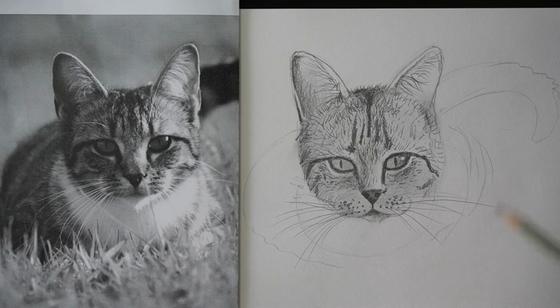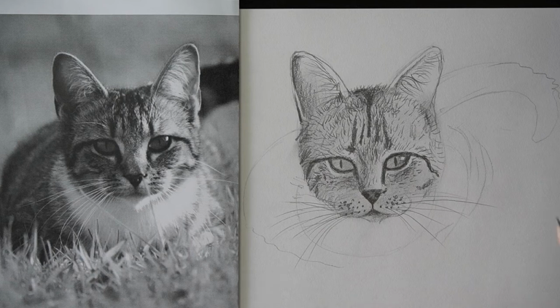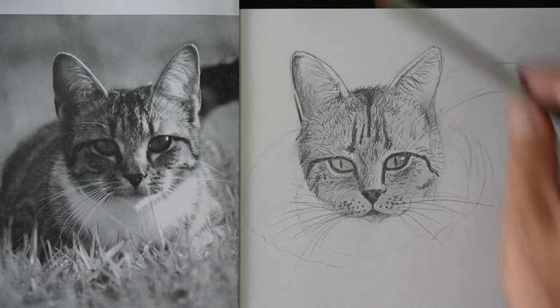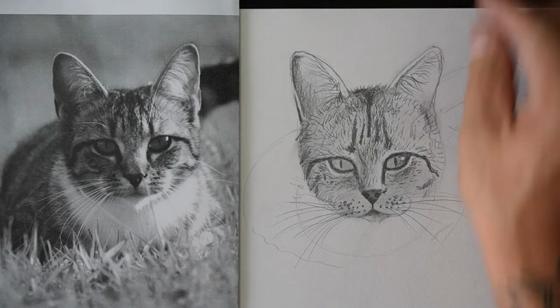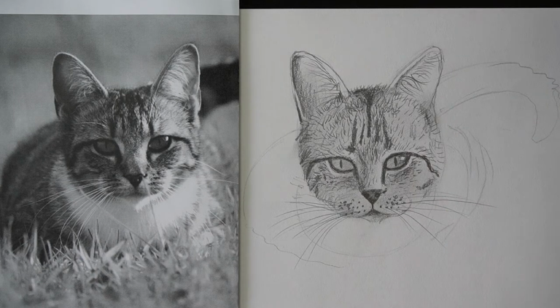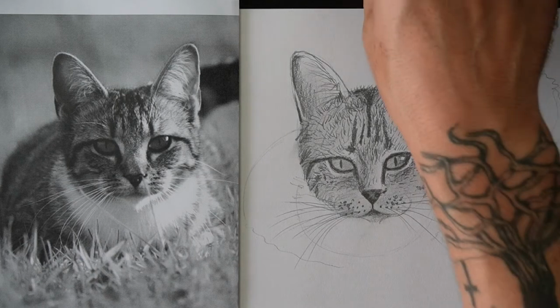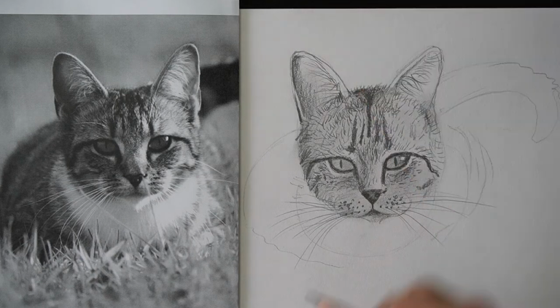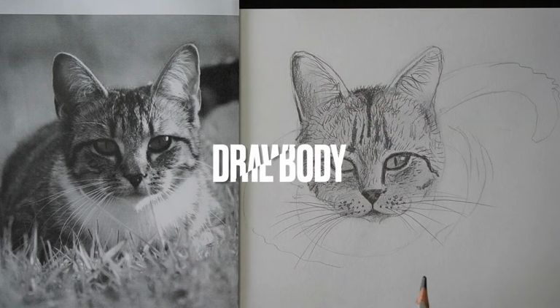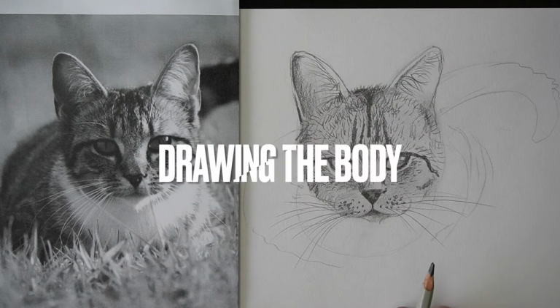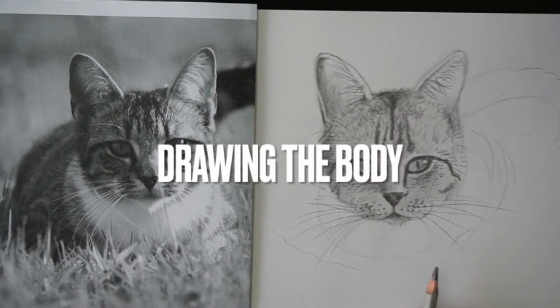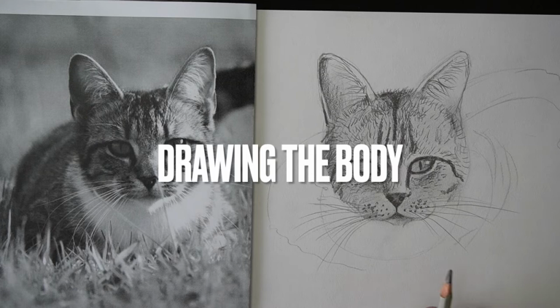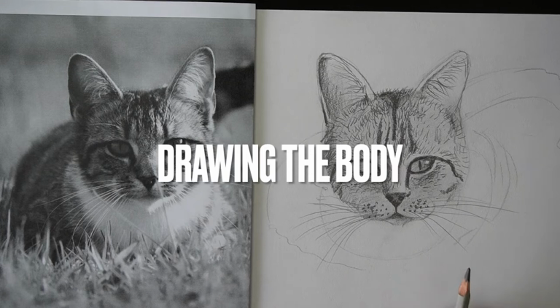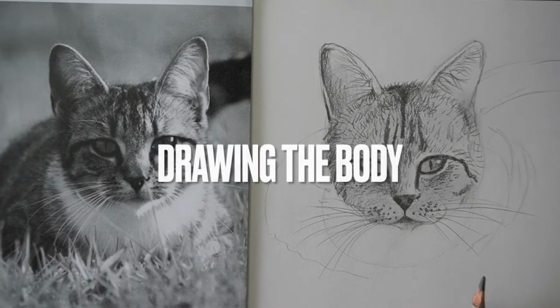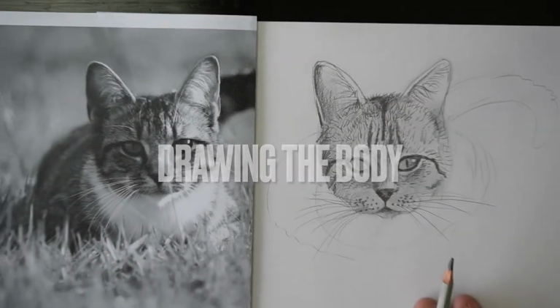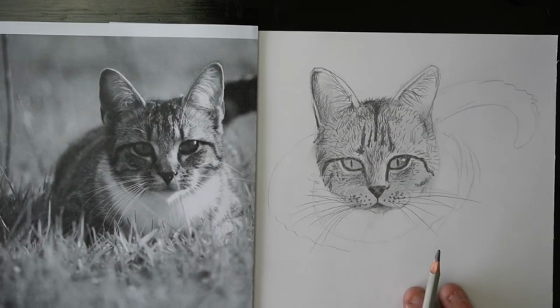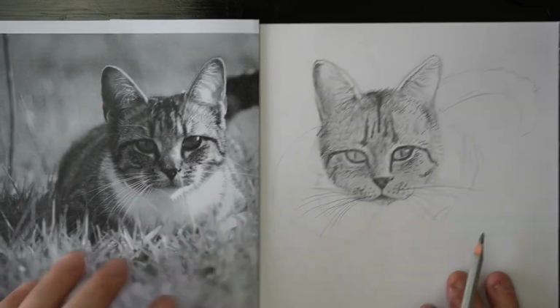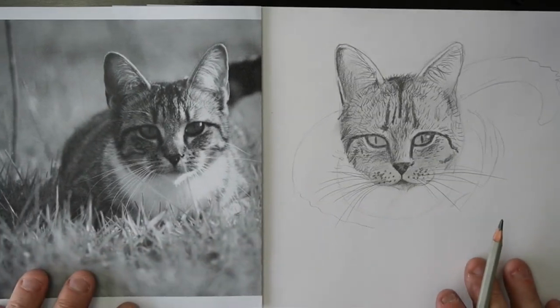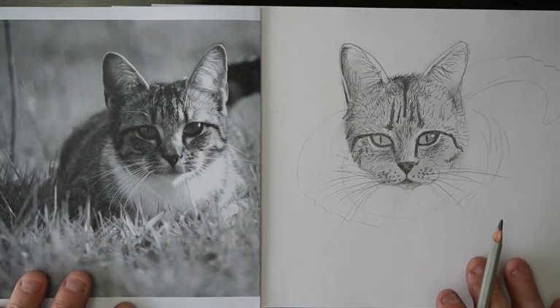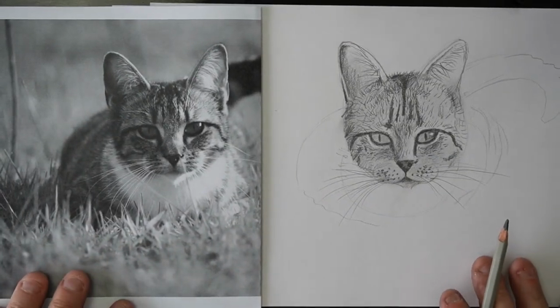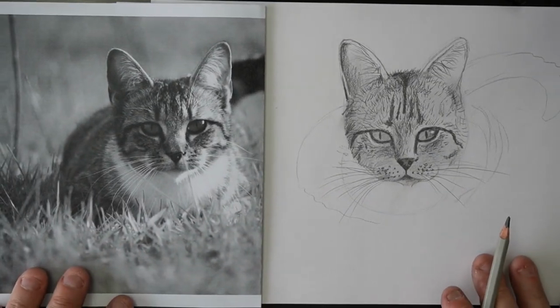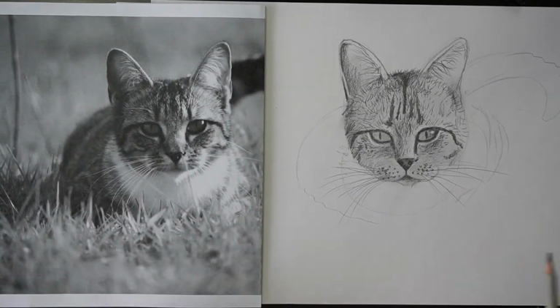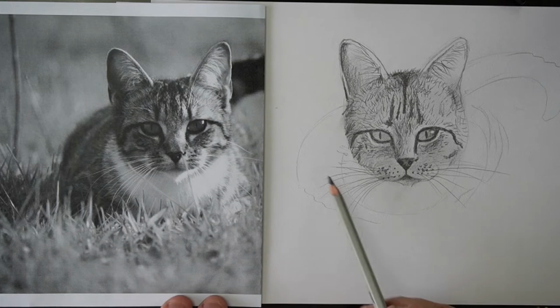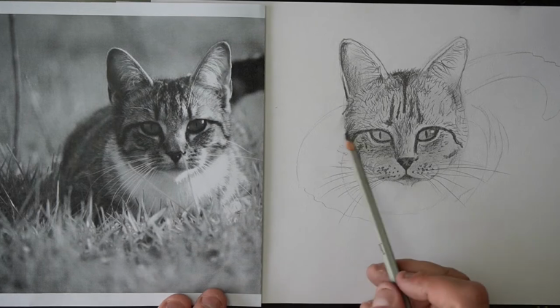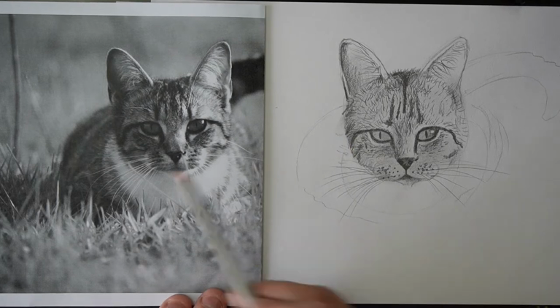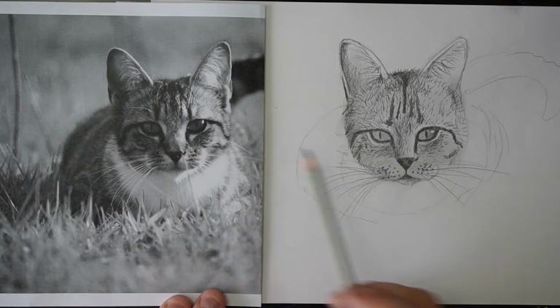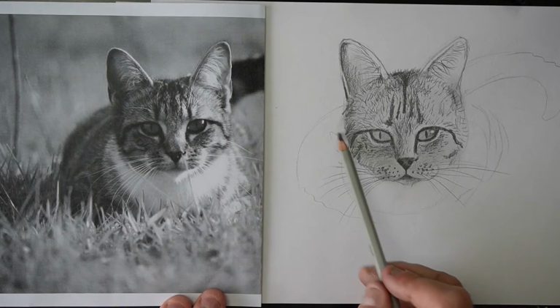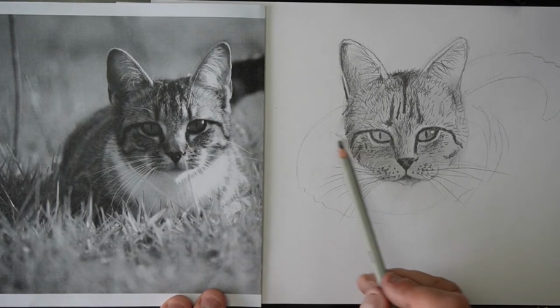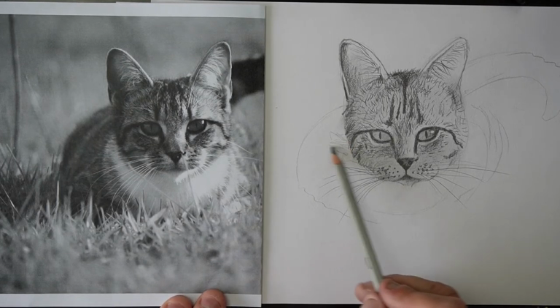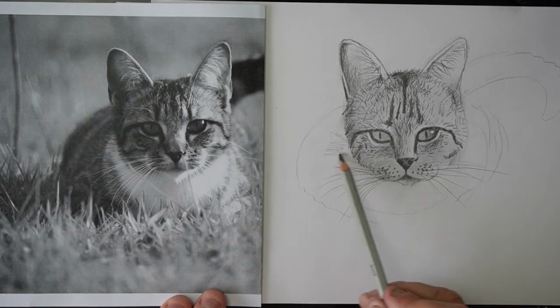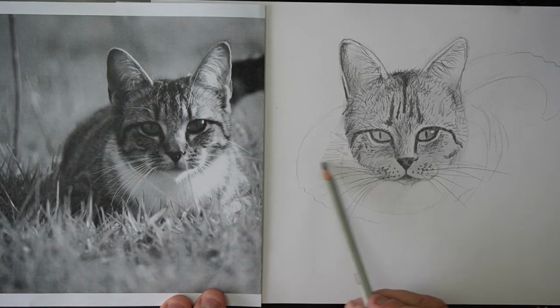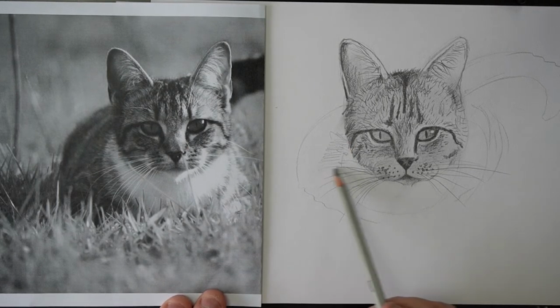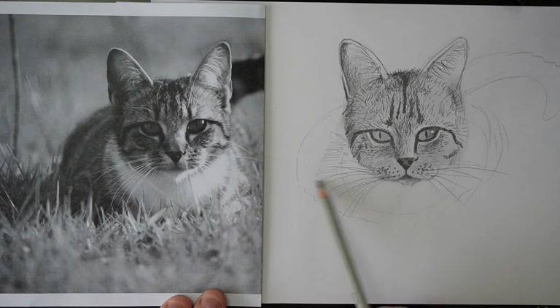I'm going to switch back to my 6B pixel now and just zoom out a little bit more to draw some of the body. With the body, because it's sort of out of focus, we just need to add some shading in.